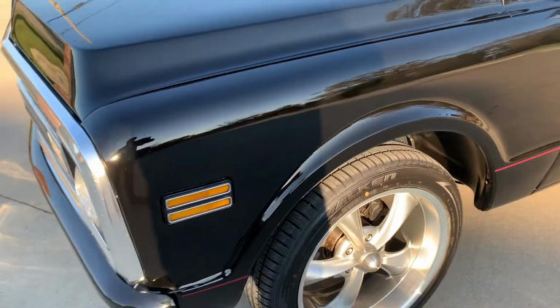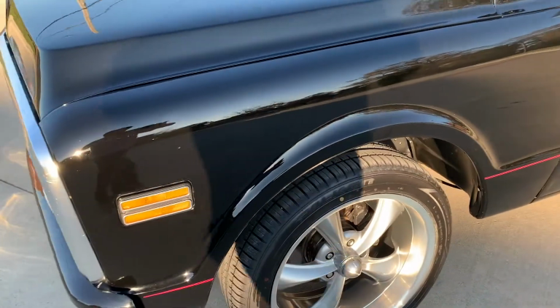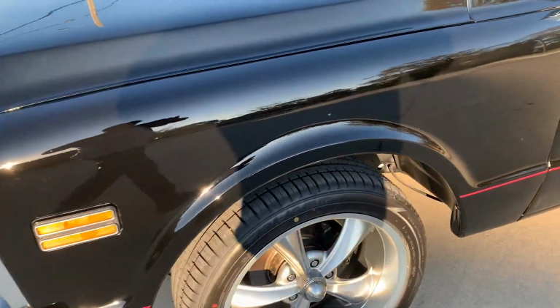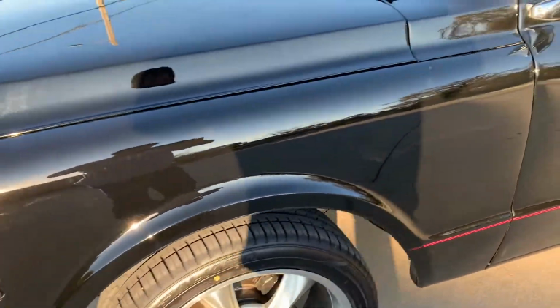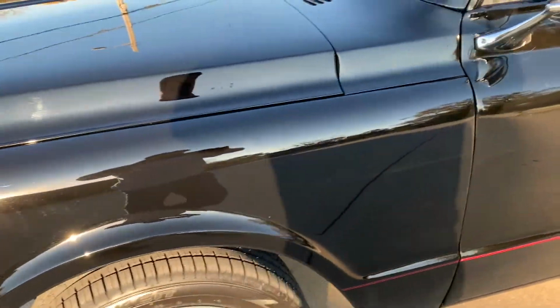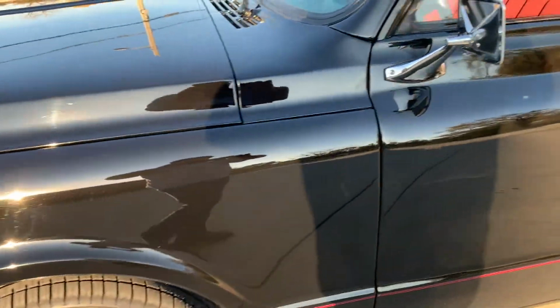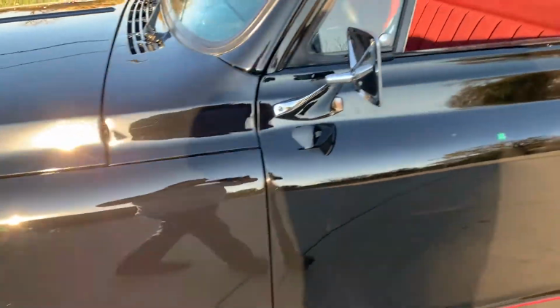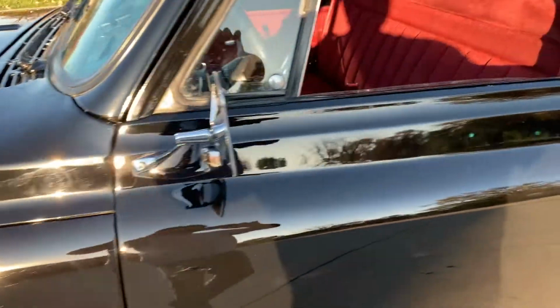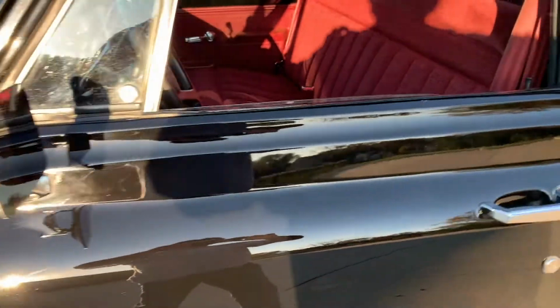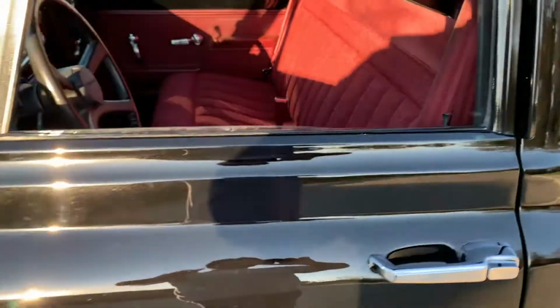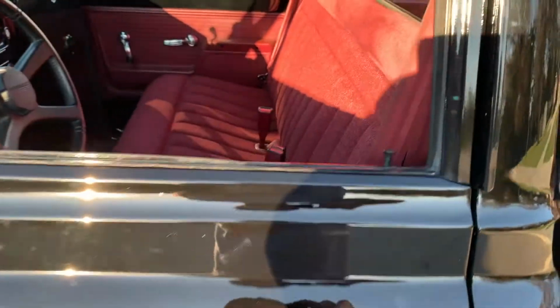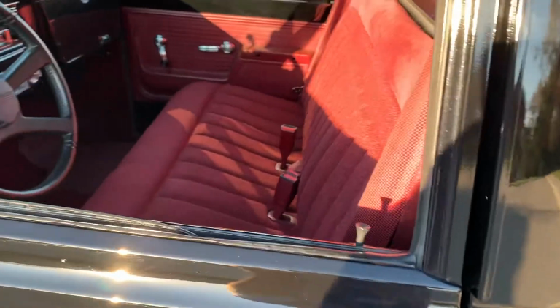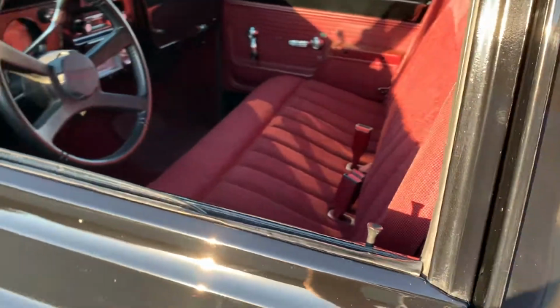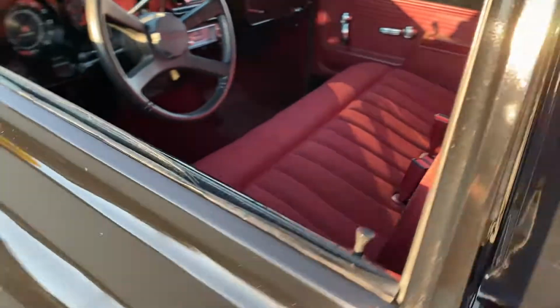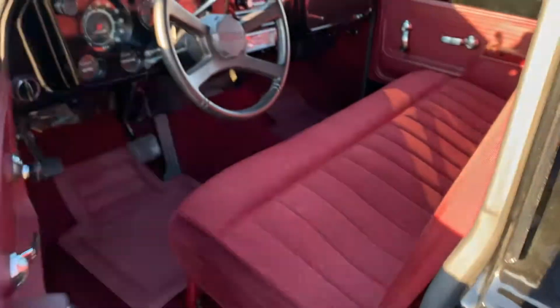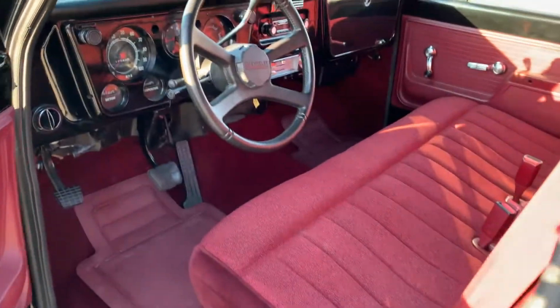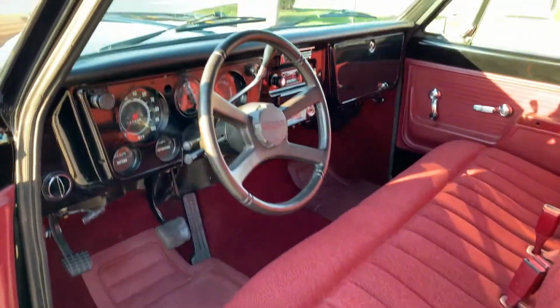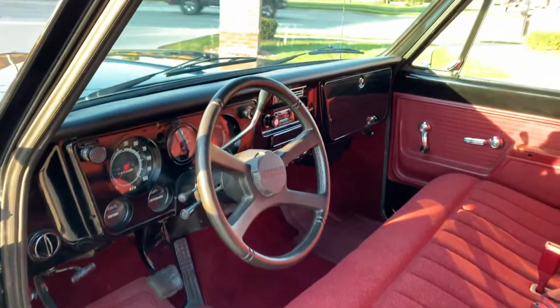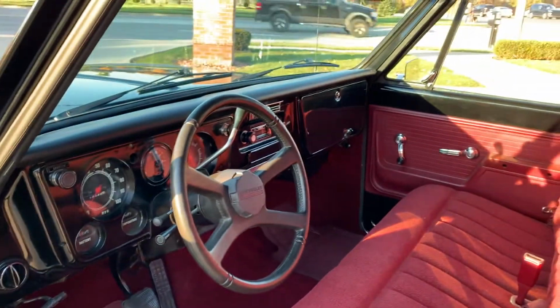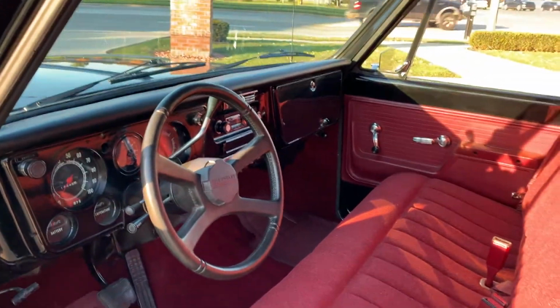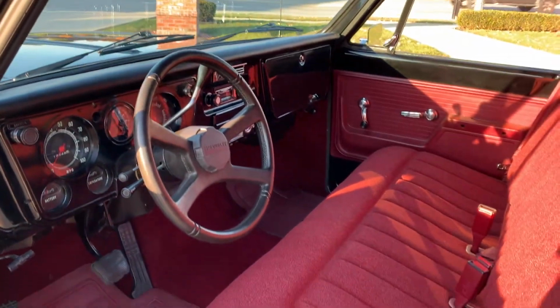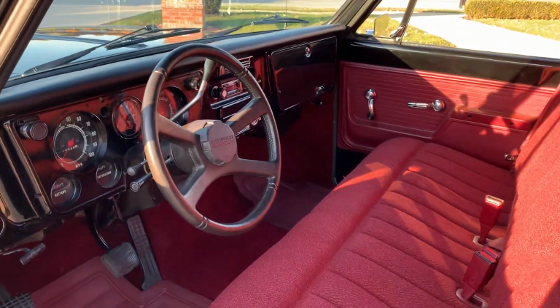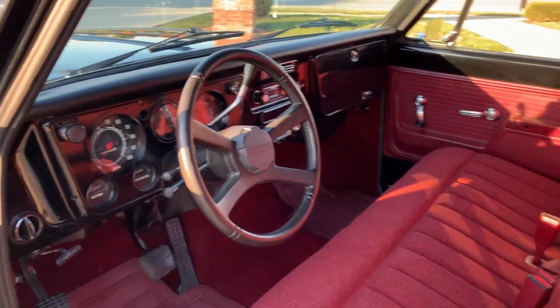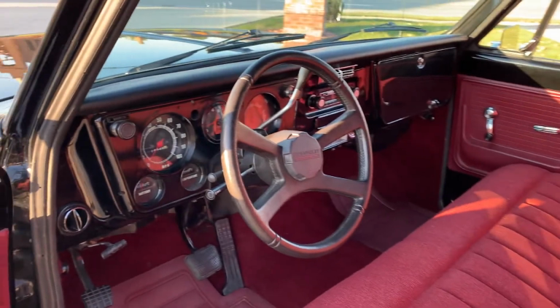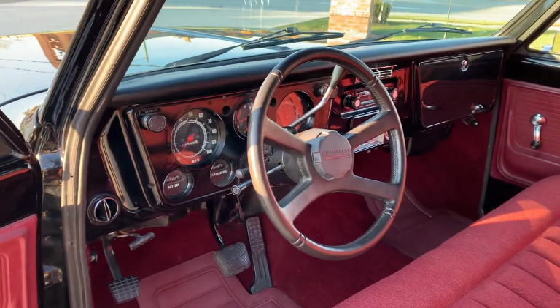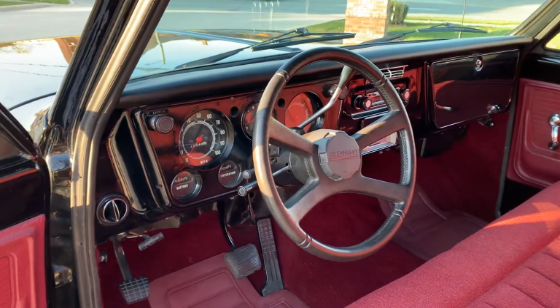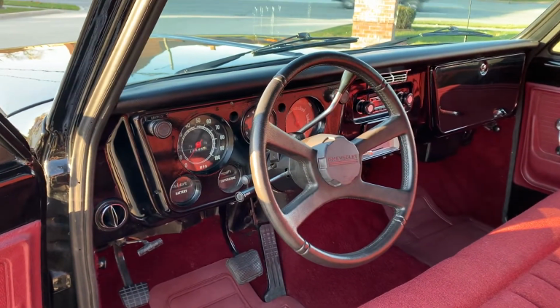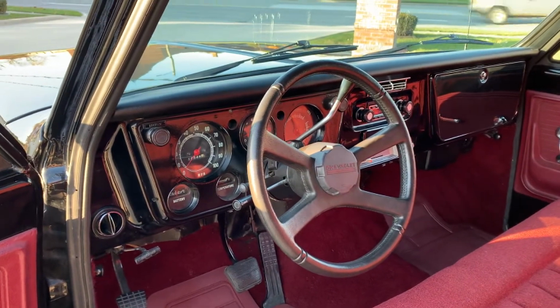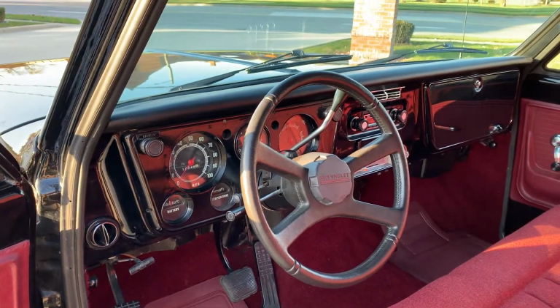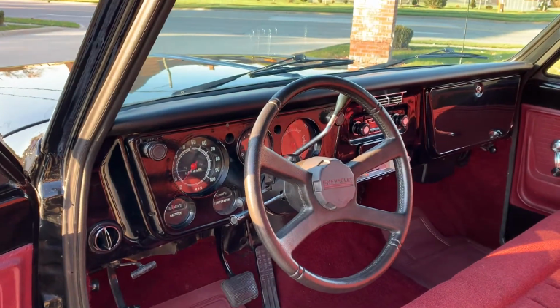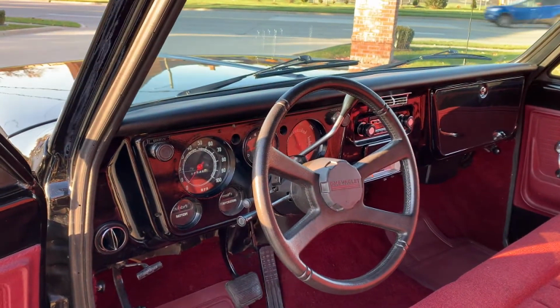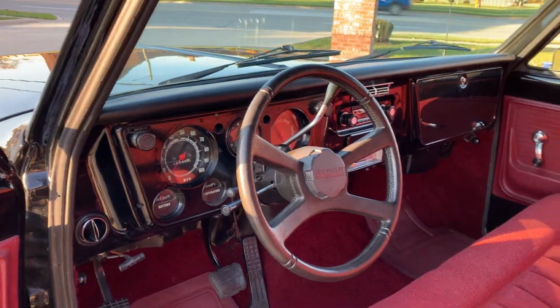It's got a great look to it — undercarriage is nice and detailed. Beautiful interior: tilt steering column, tach was added in the dash, and it's got an upgraded sound system.